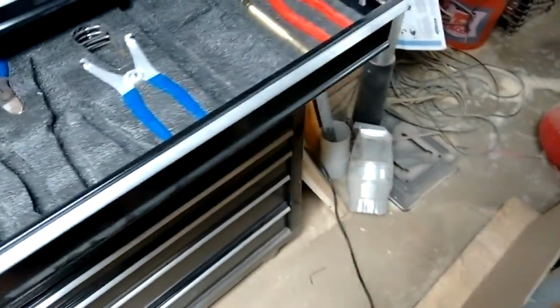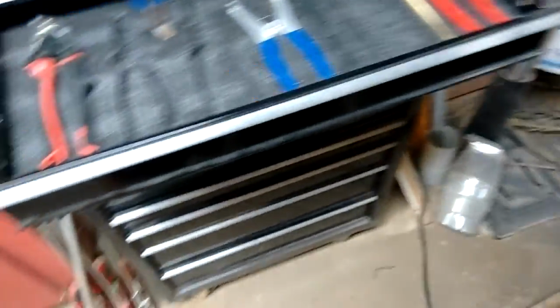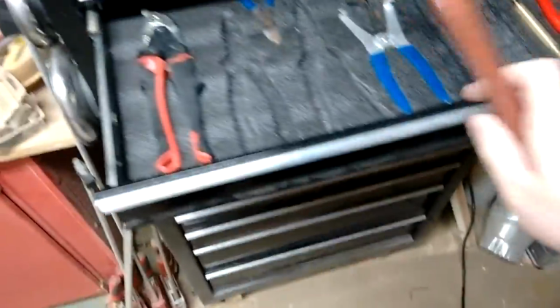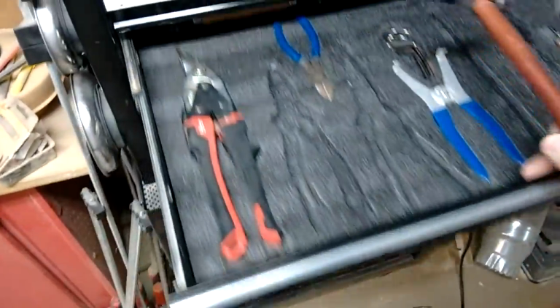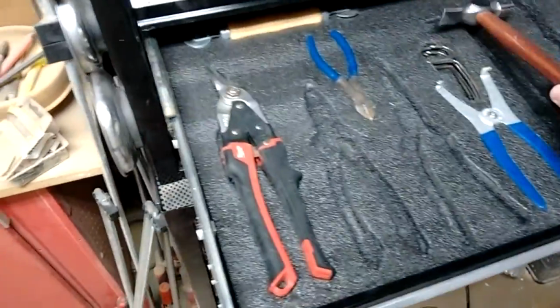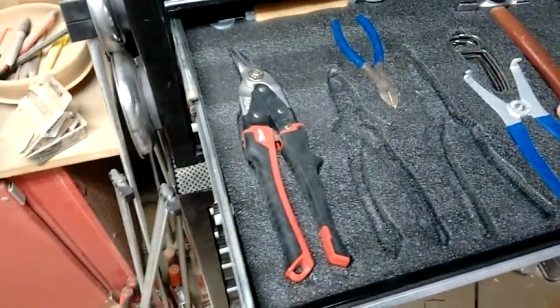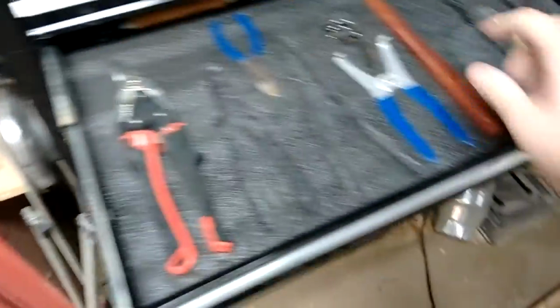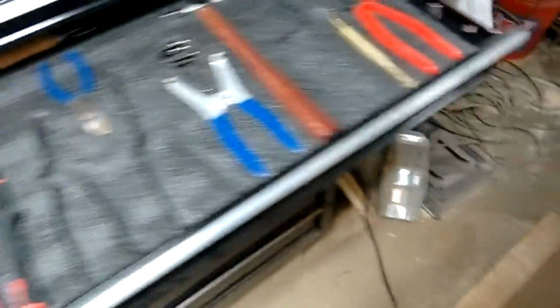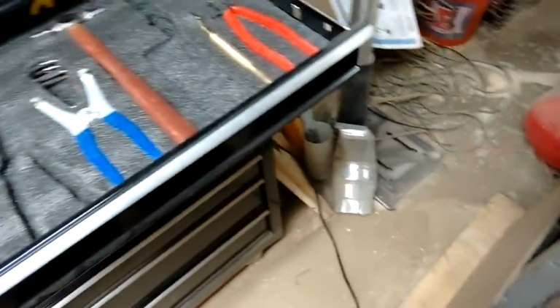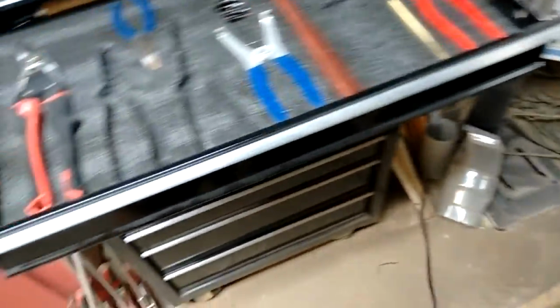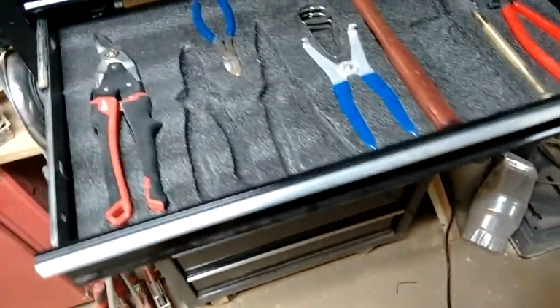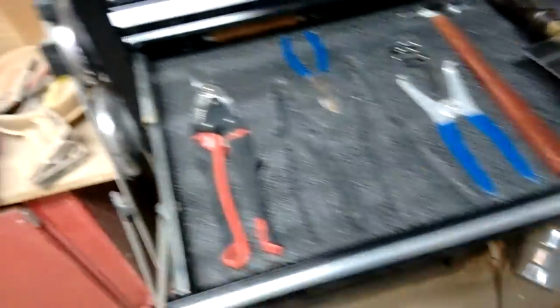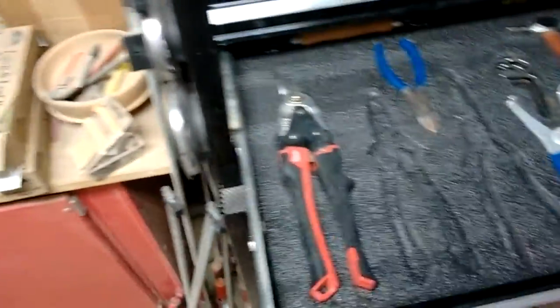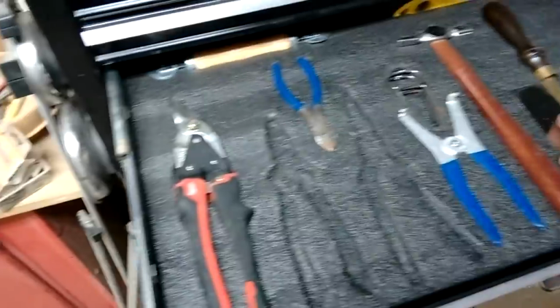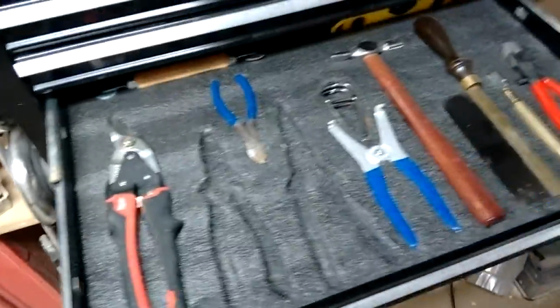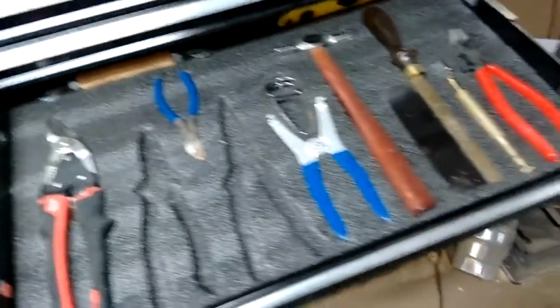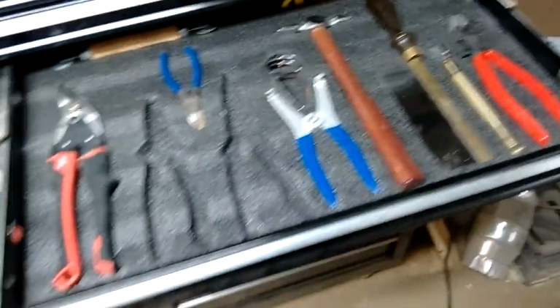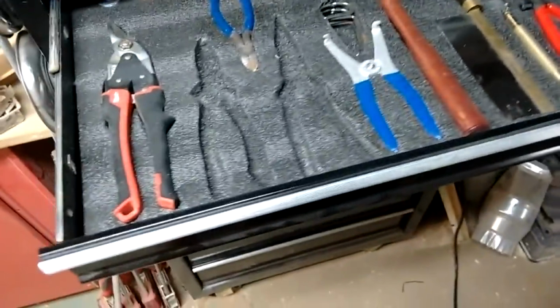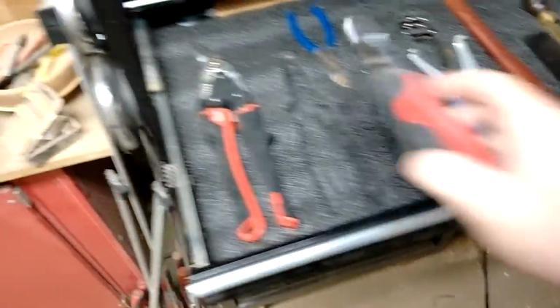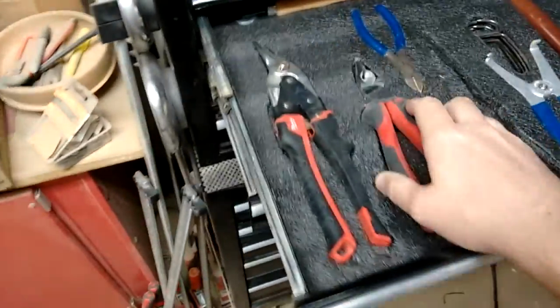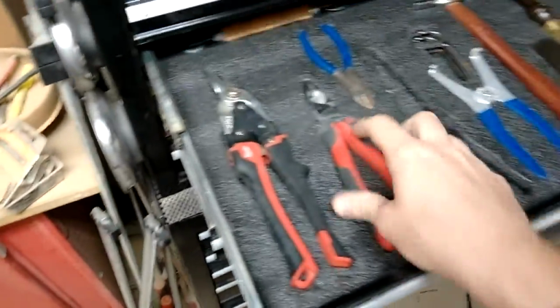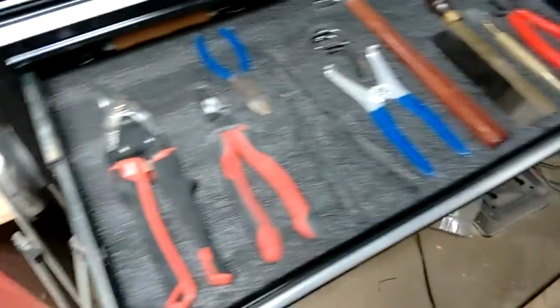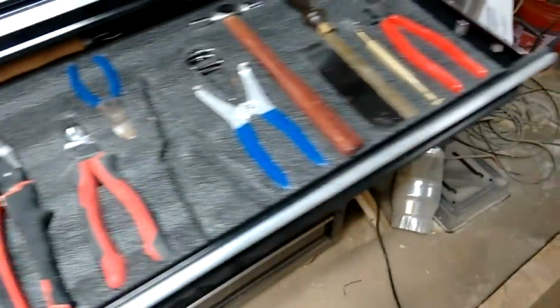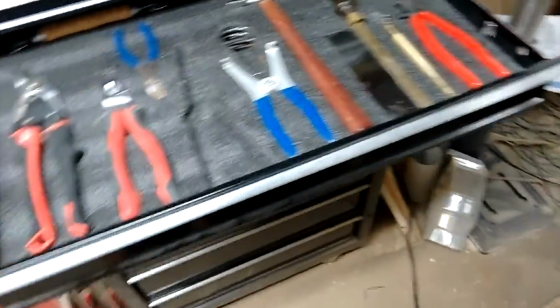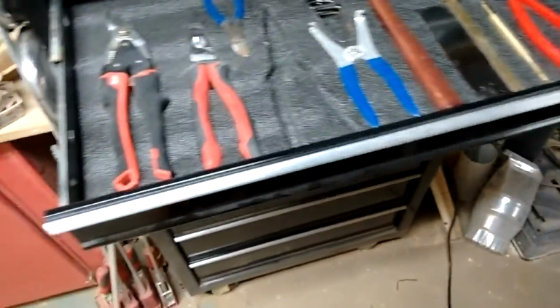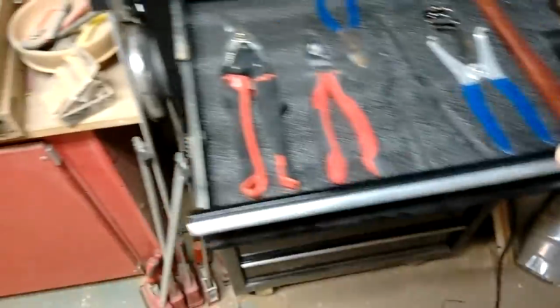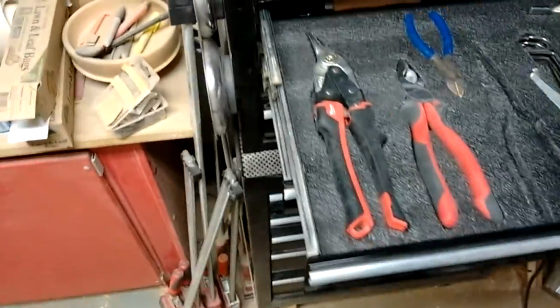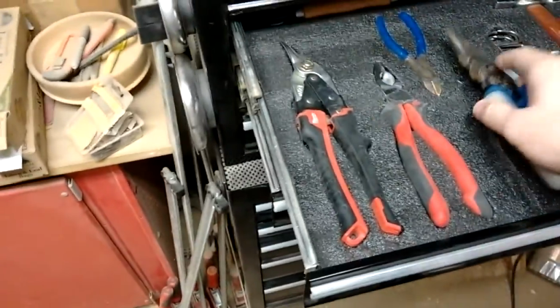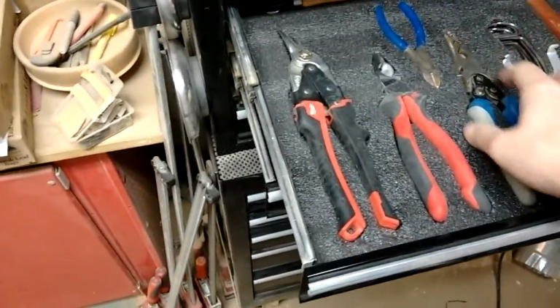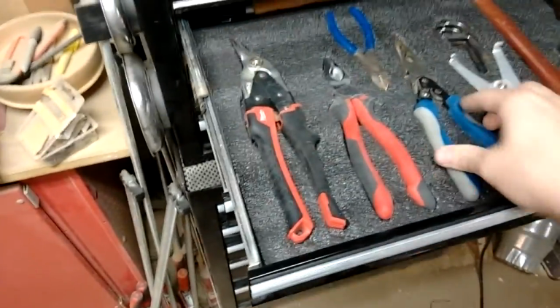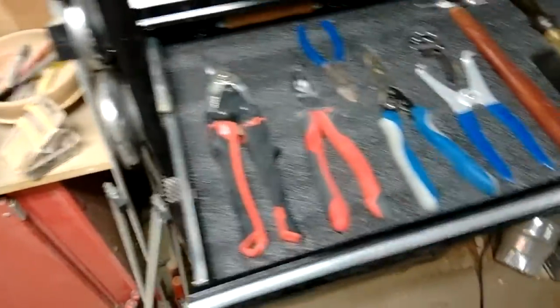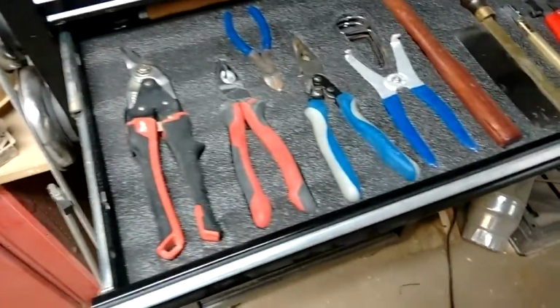You just can't beat it. You come back from a job site or you finish at the end of the day and you want to close out and clean your workbench, and stuff is always where you need it. Everything always has a place and a home. That's something, as a woodworker, I always struggle with — organization.